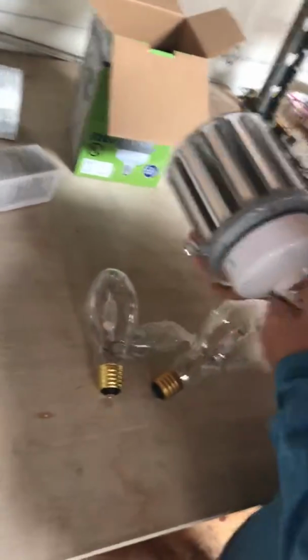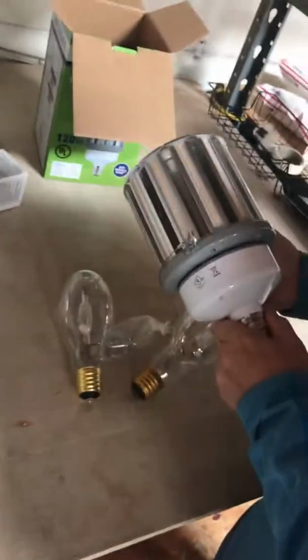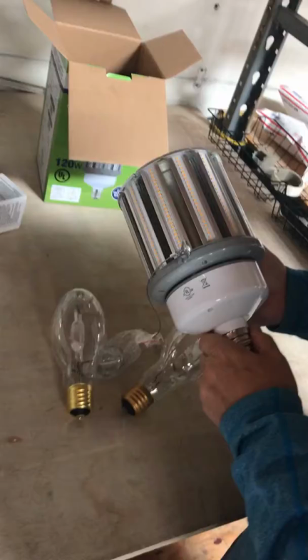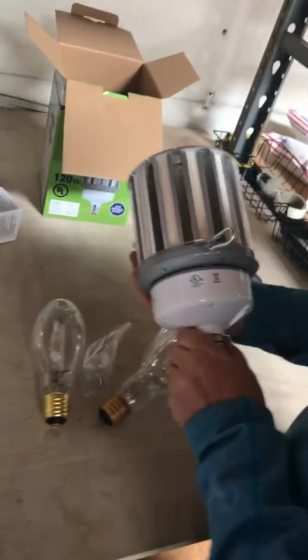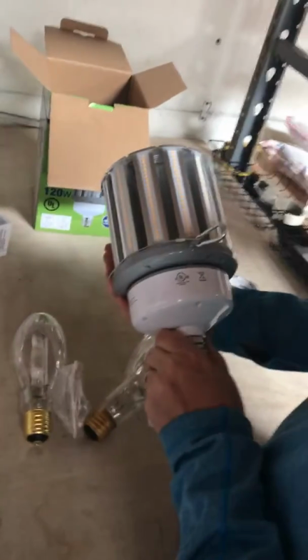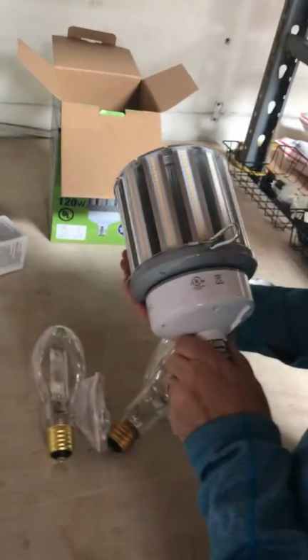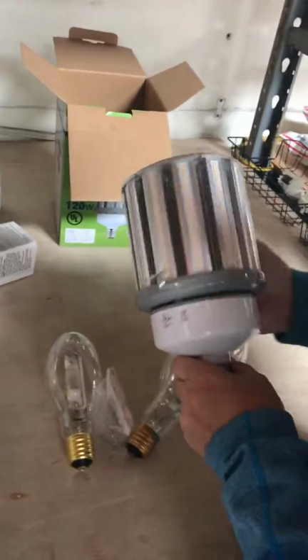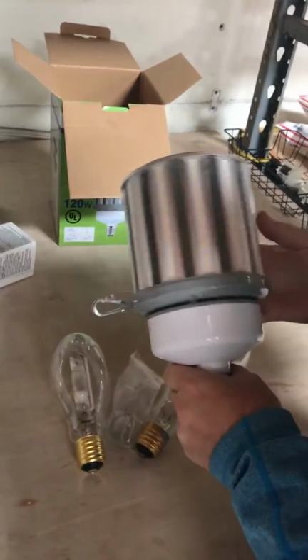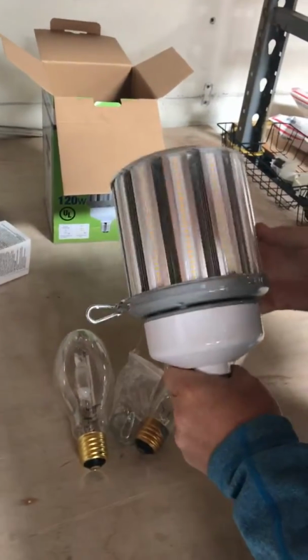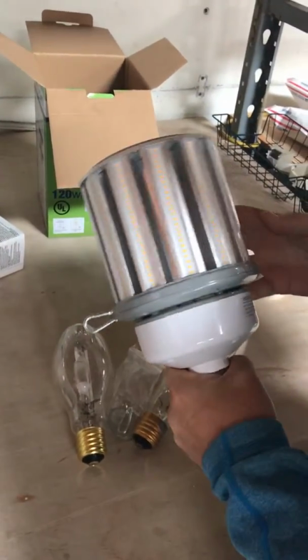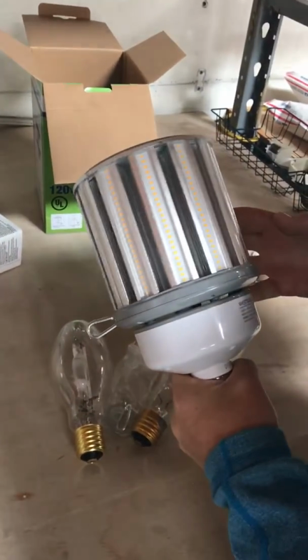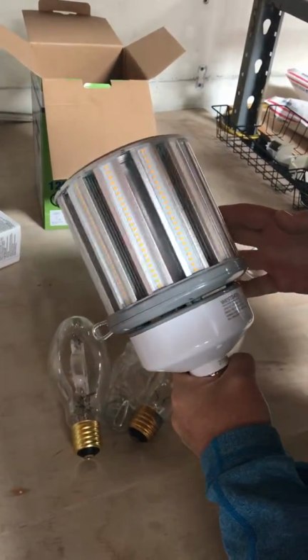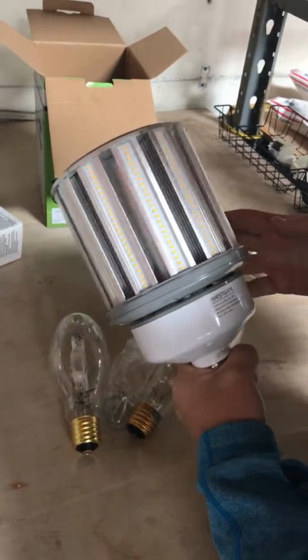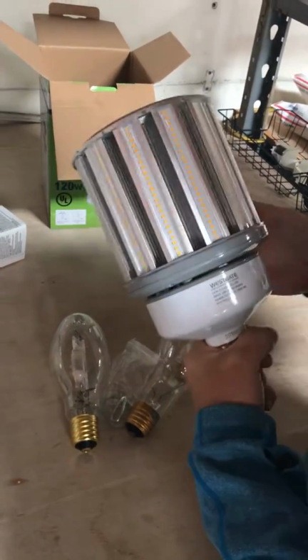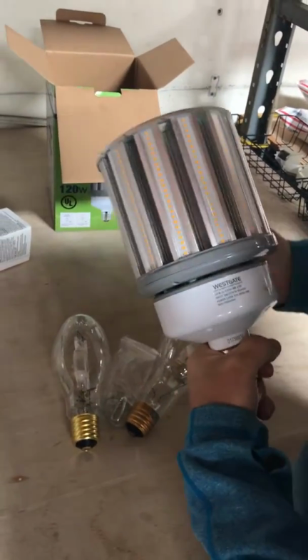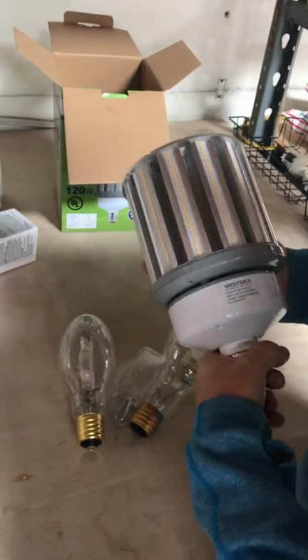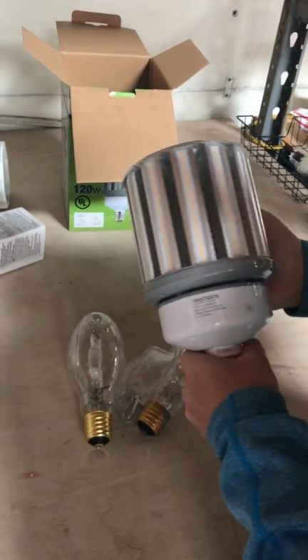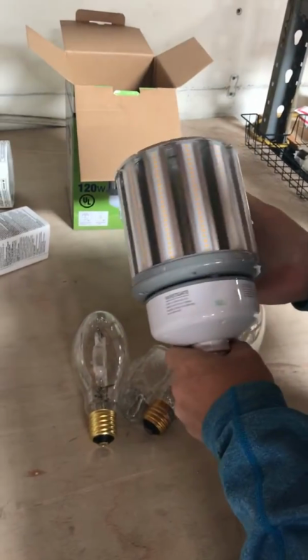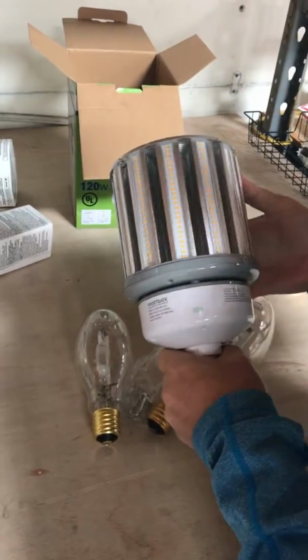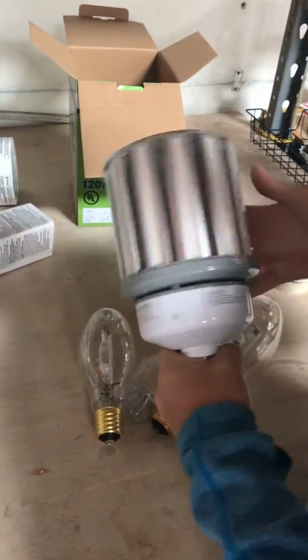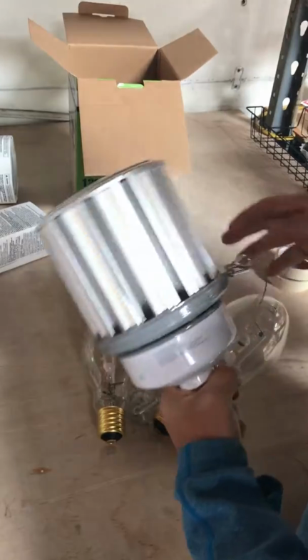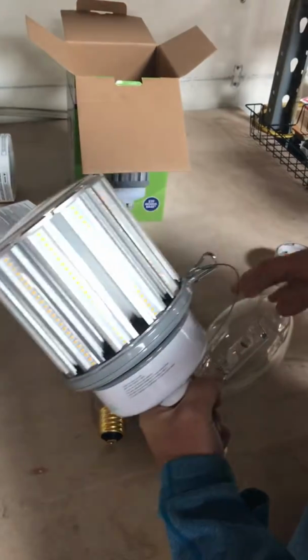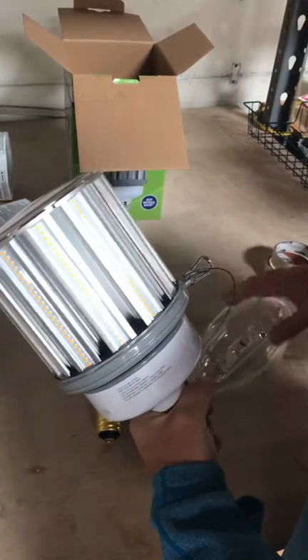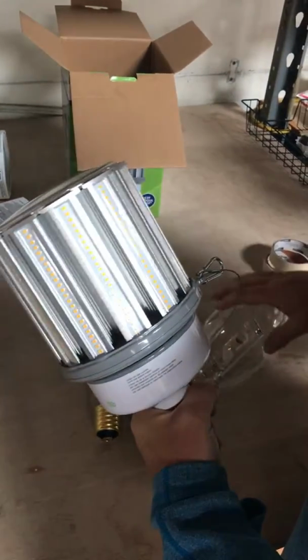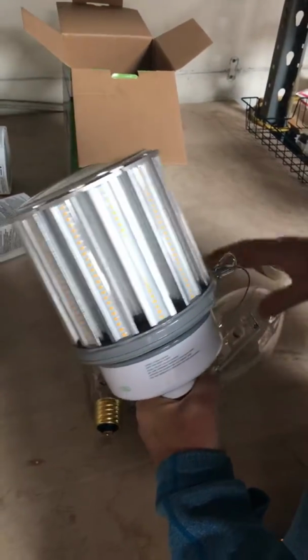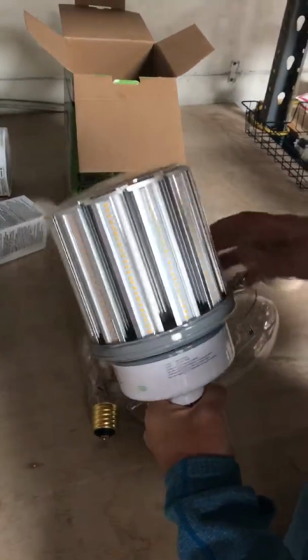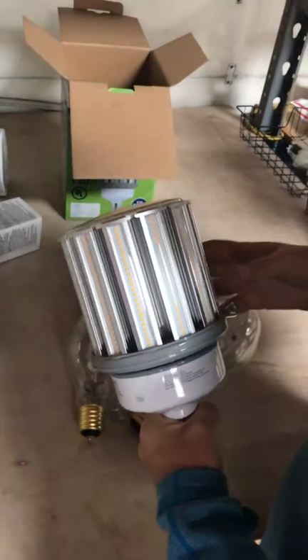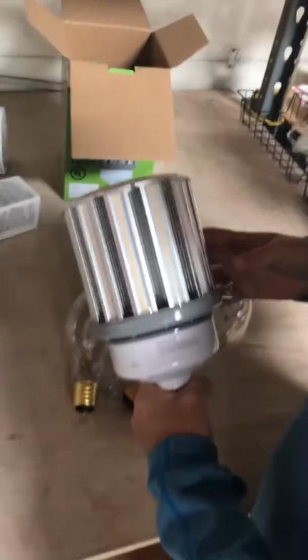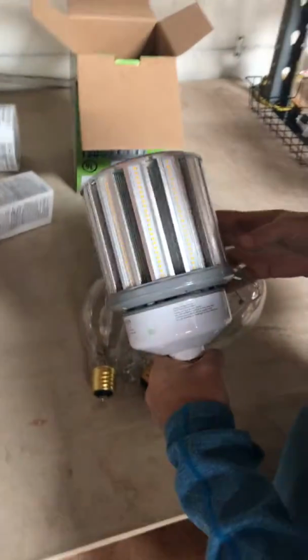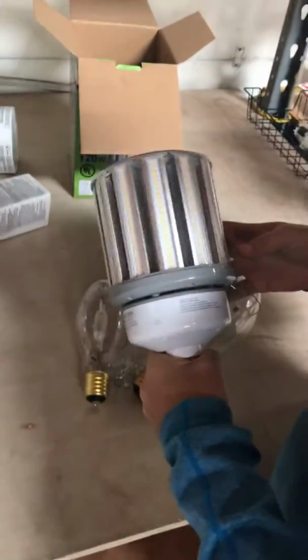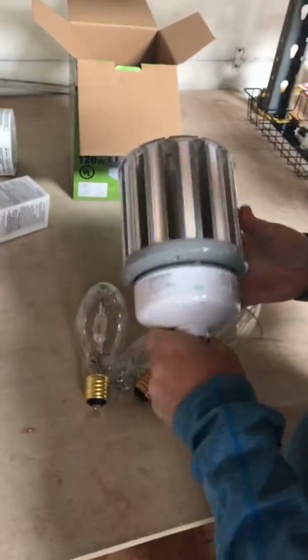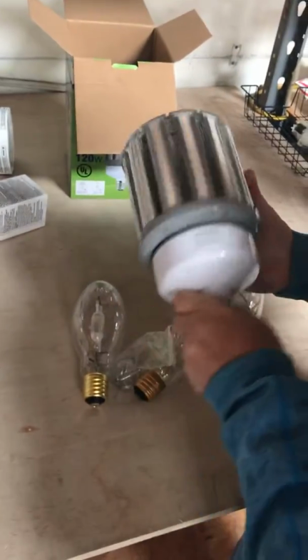You can pick them up at a really good price at the Lighting Spot — www.lighting-spot.com. Check us out and give us a call if you have any questions. Thanks for checking us out.